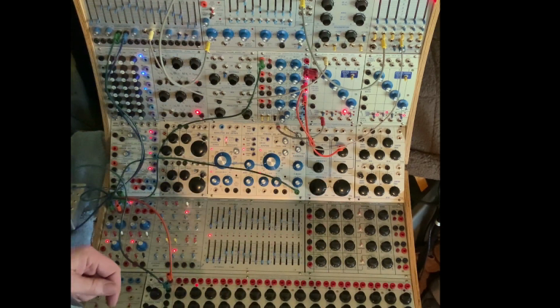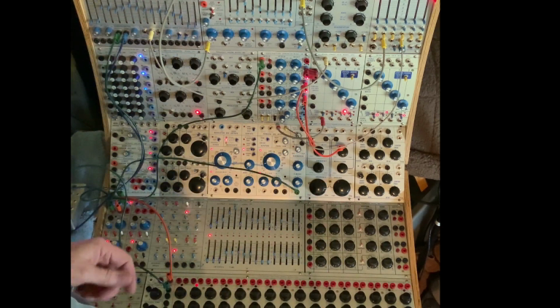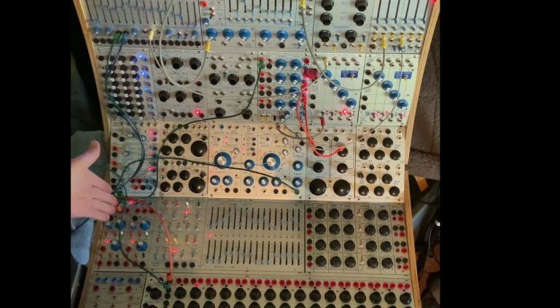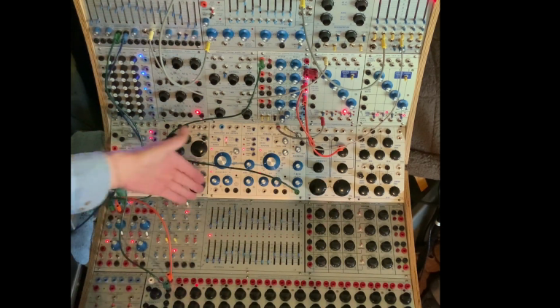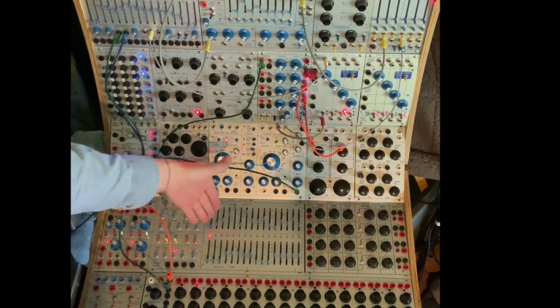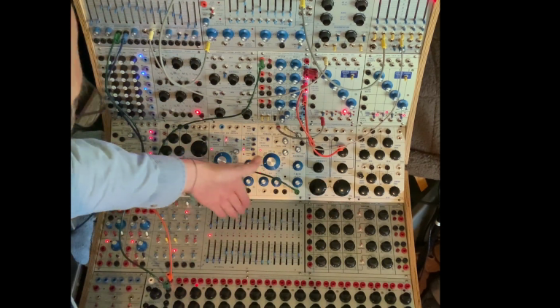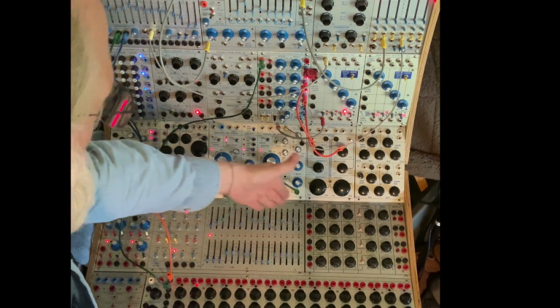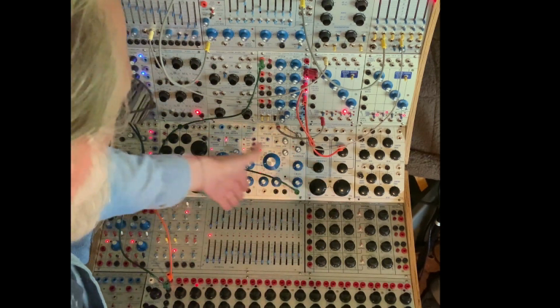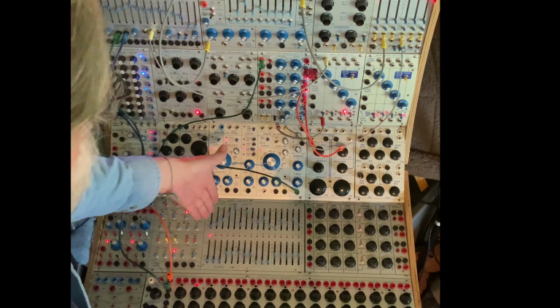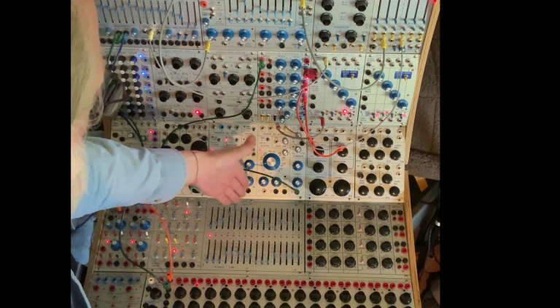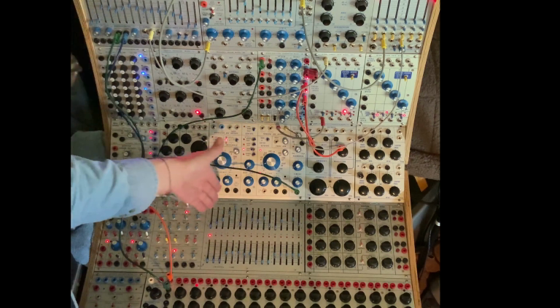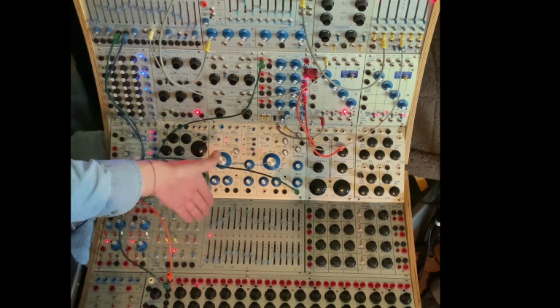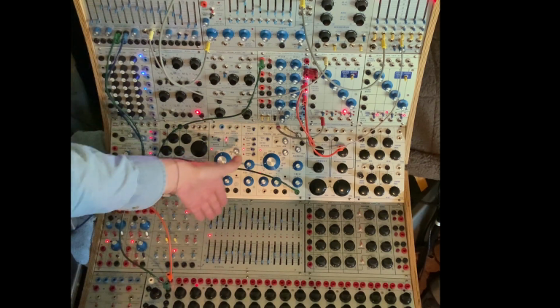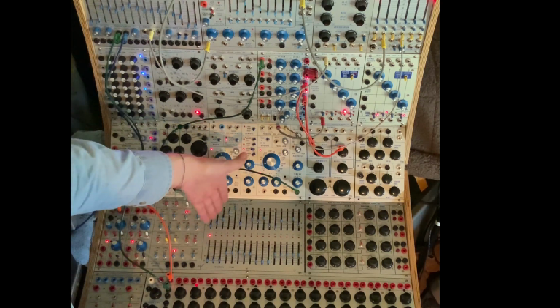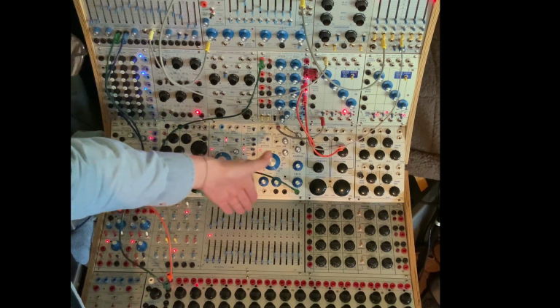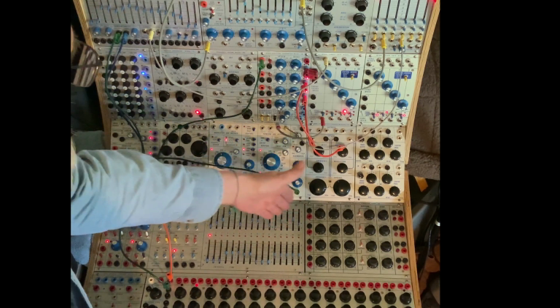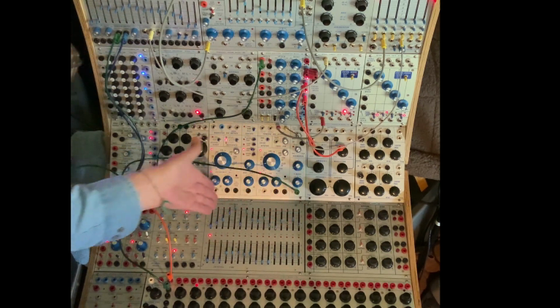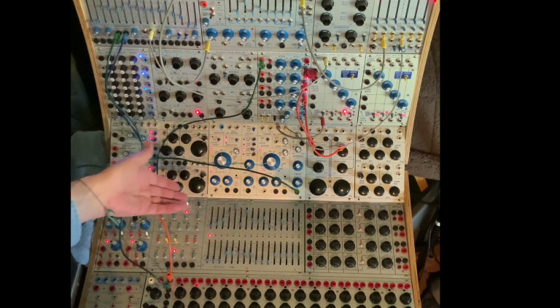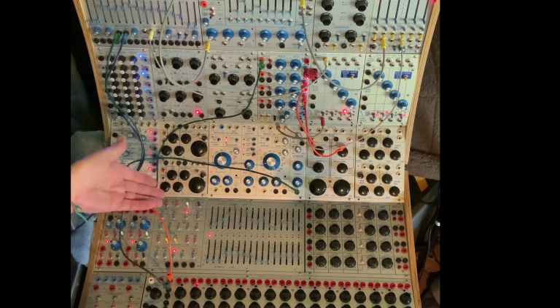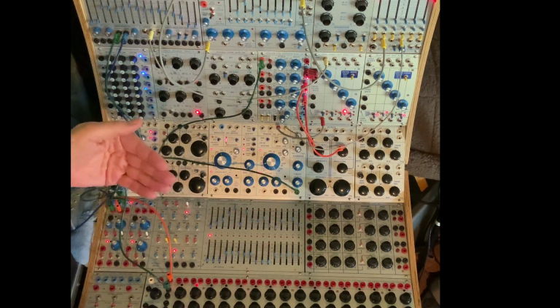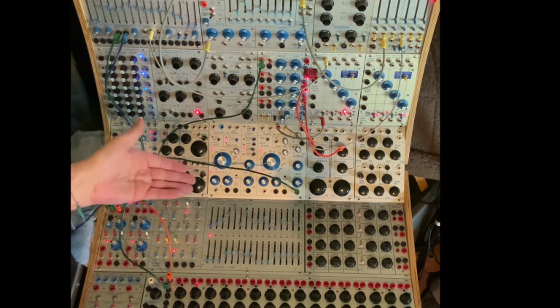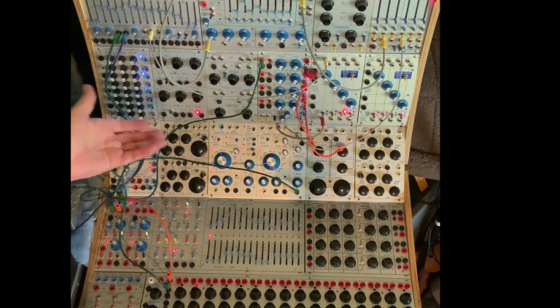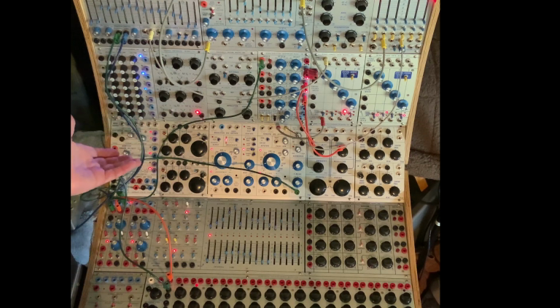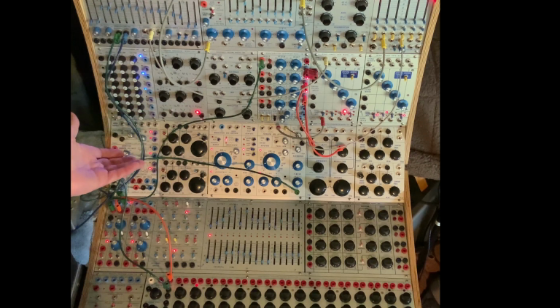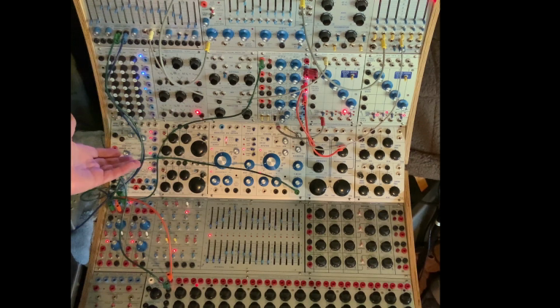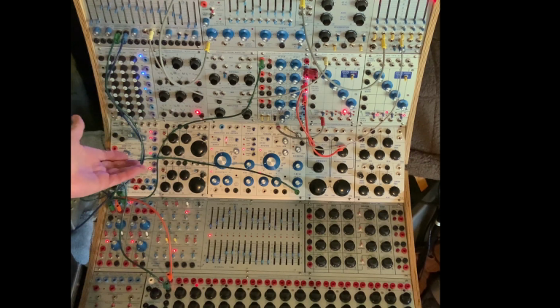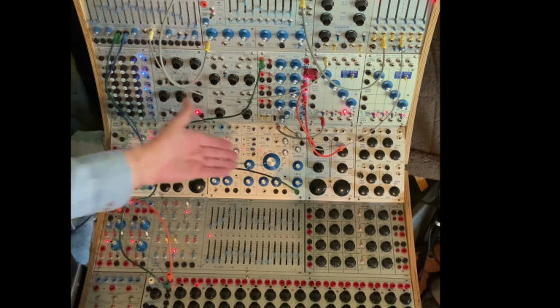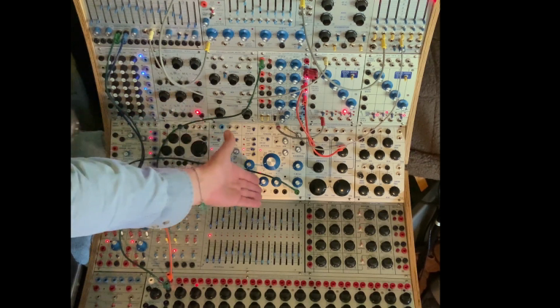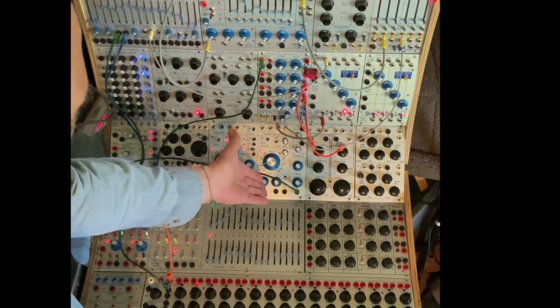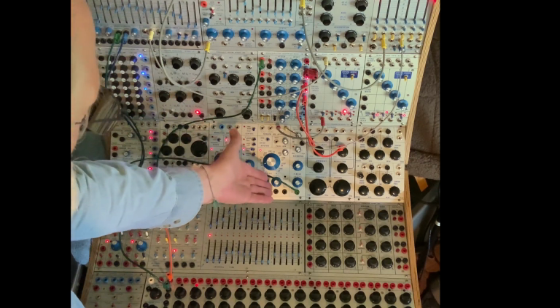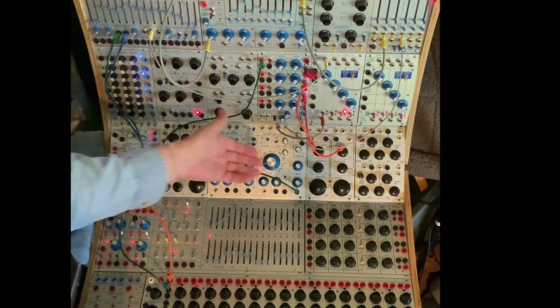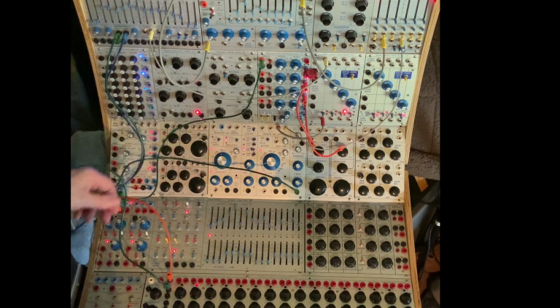And then by just scrolling or picking out different harmonics, this drone becomes sort of a melody. There's nothing going into pitch on this.